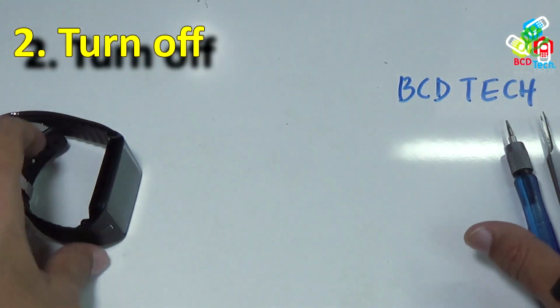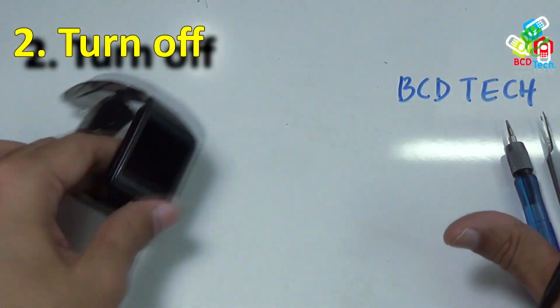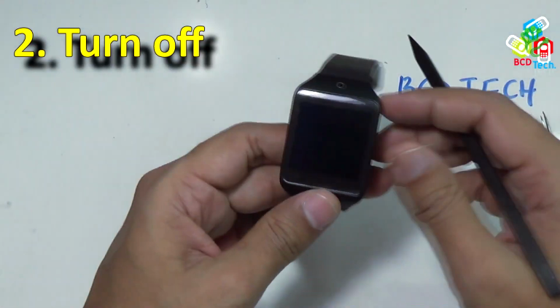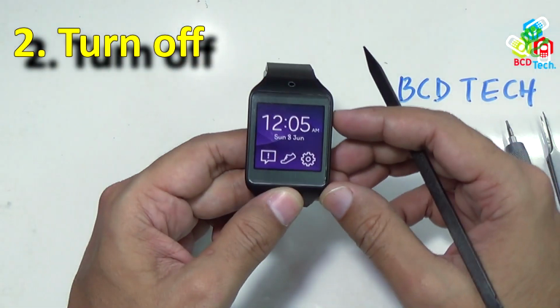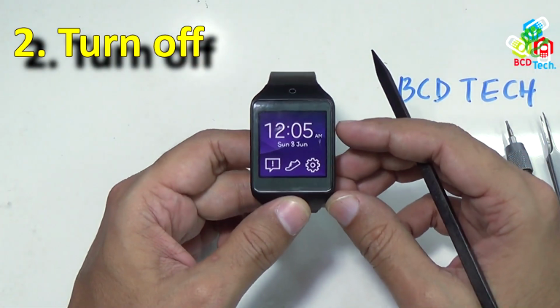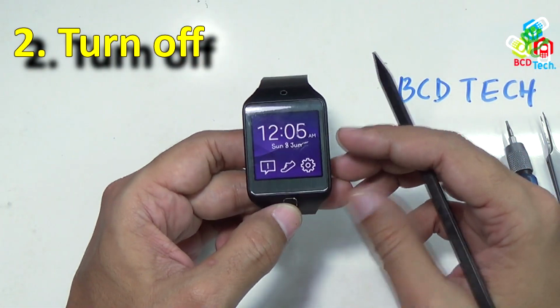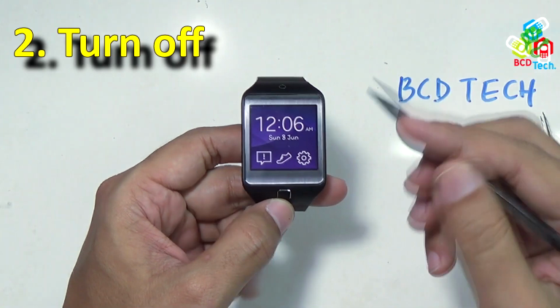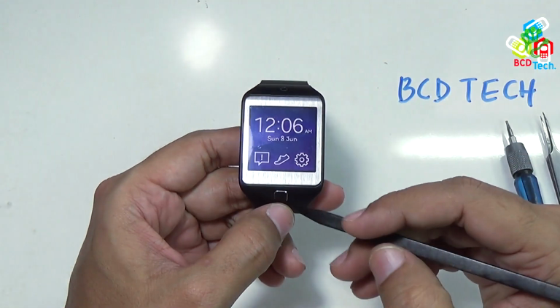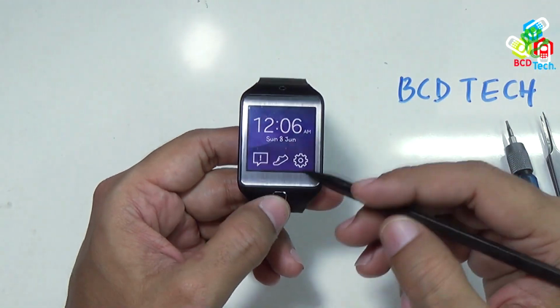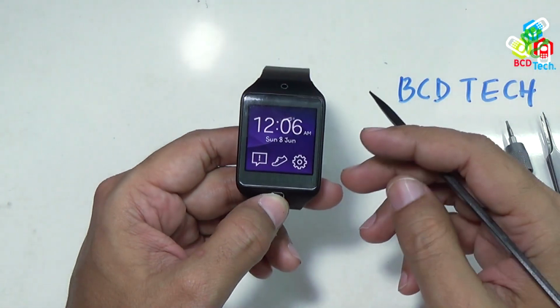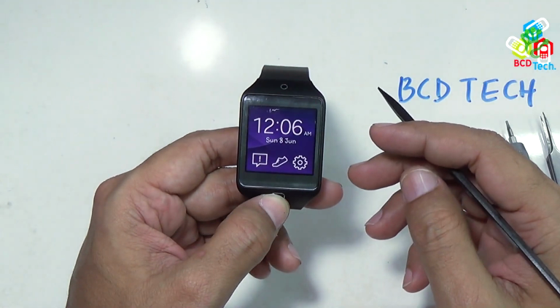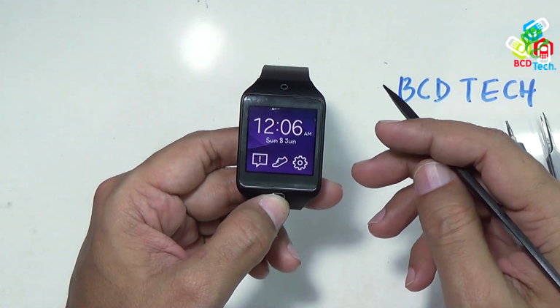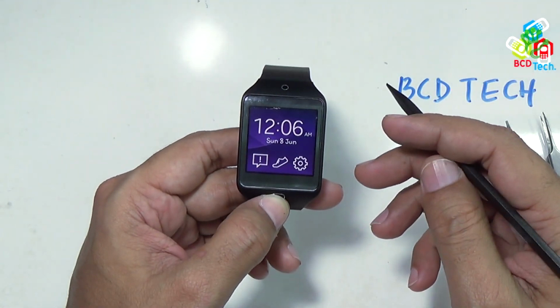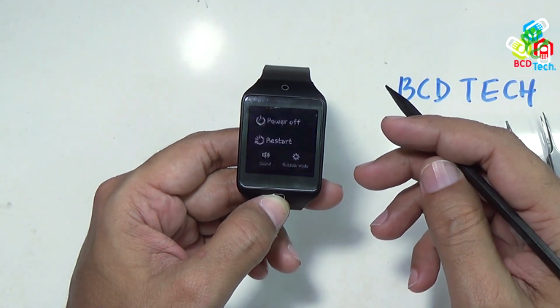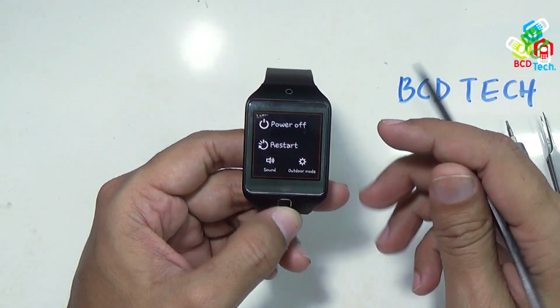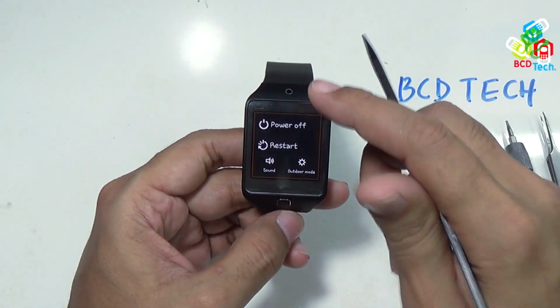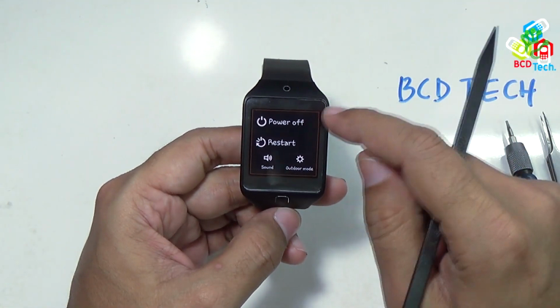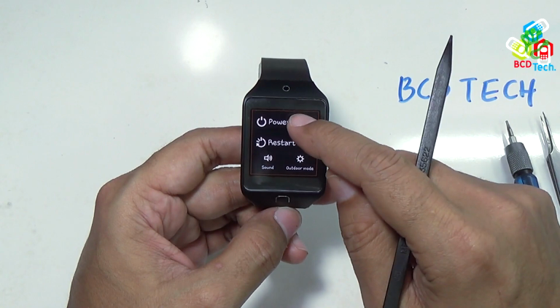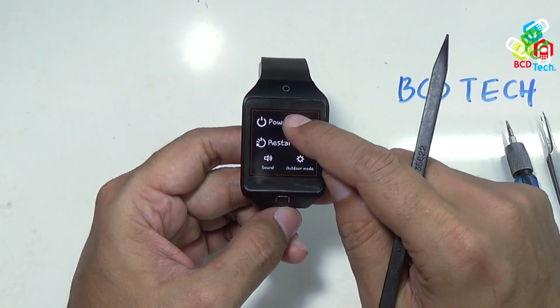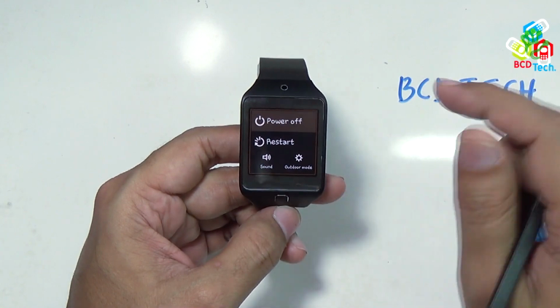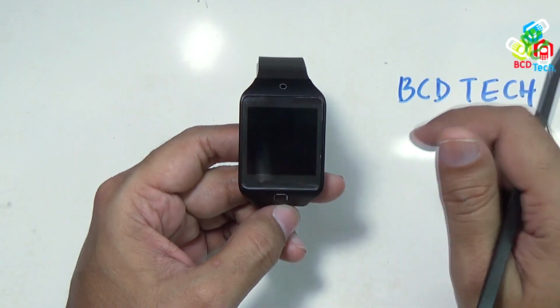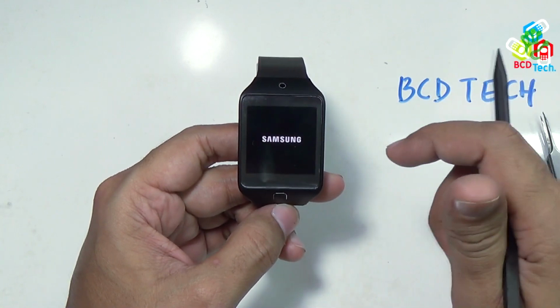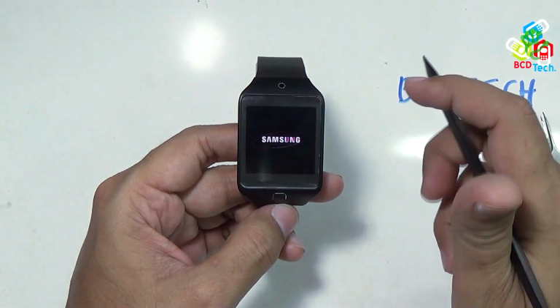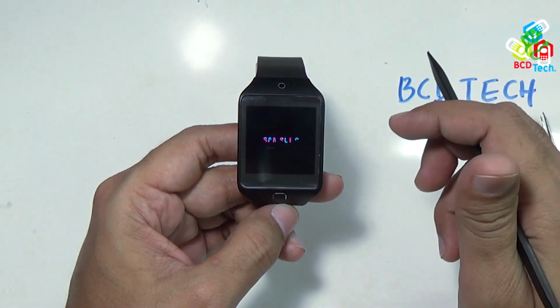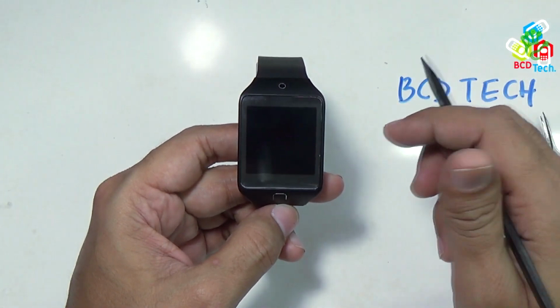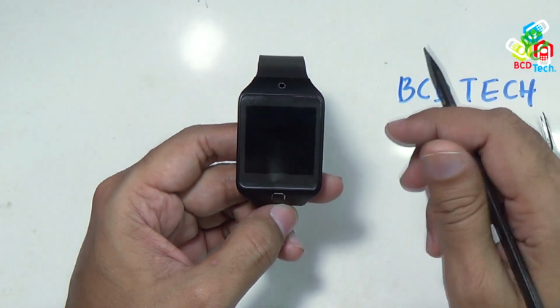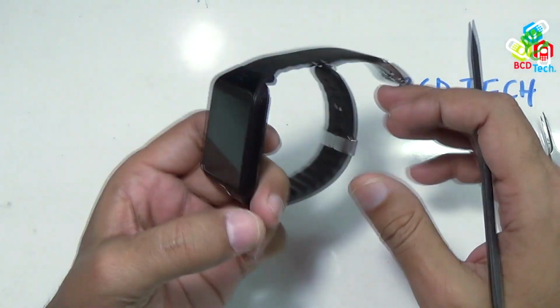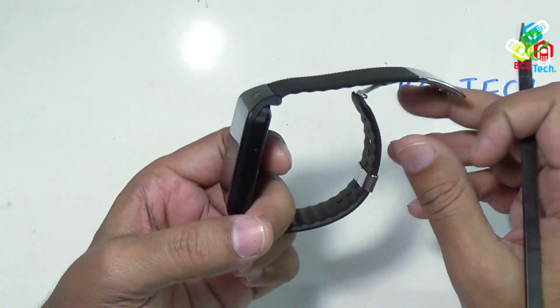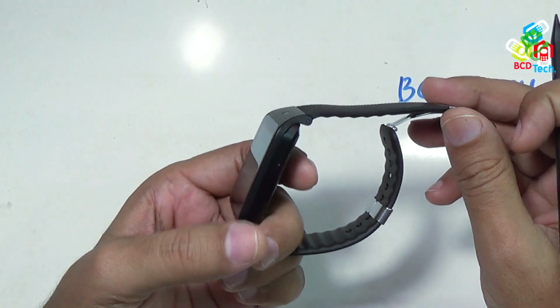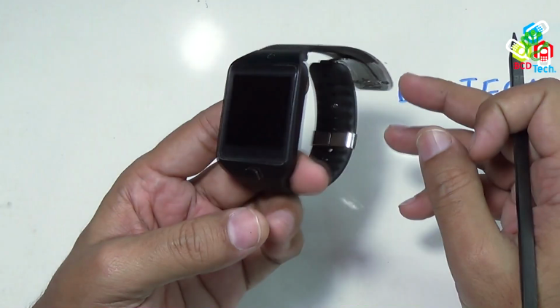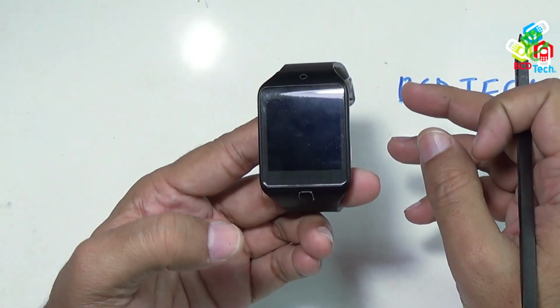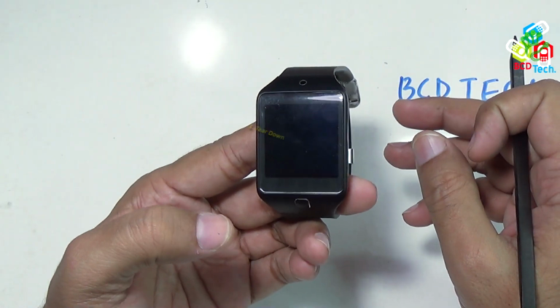Now first of all, you have to turn off your smartwatch. For that, press and hold this power button for a few seconds, and on the menu tap 'Power Off'. The smartwatch will now turn off and is completely turned off.